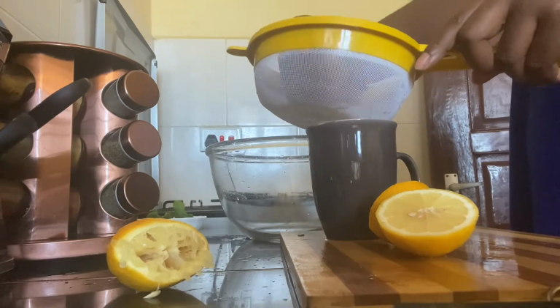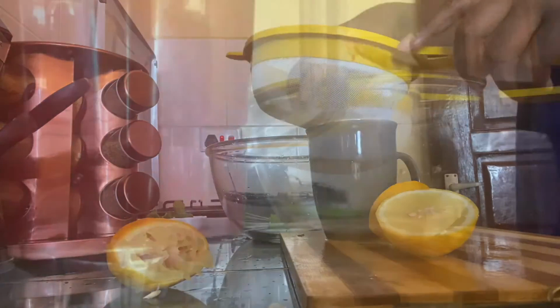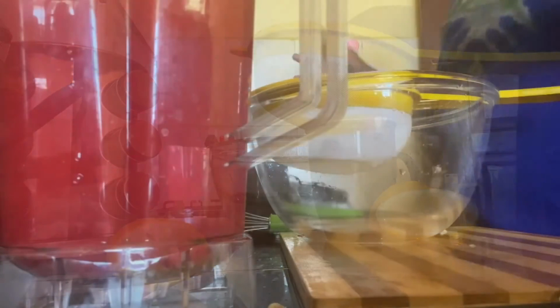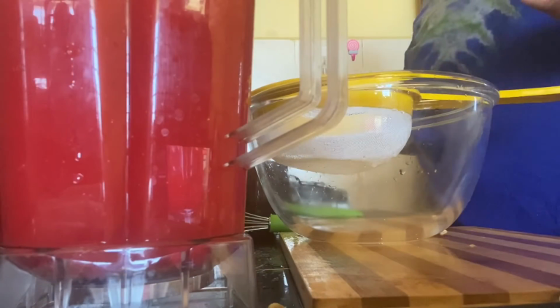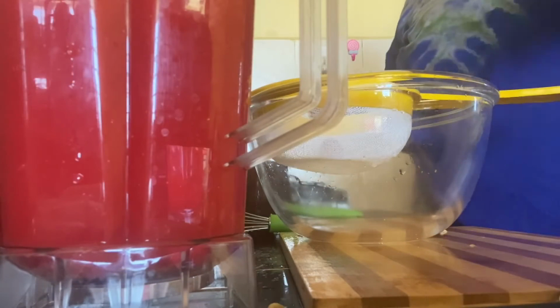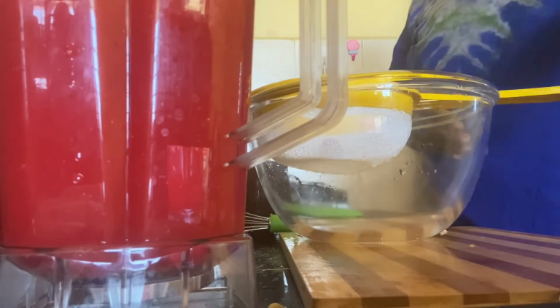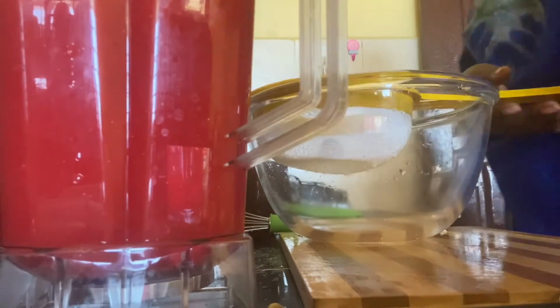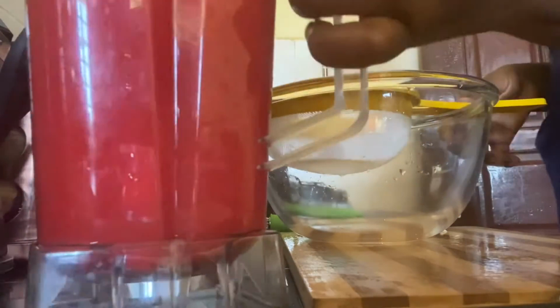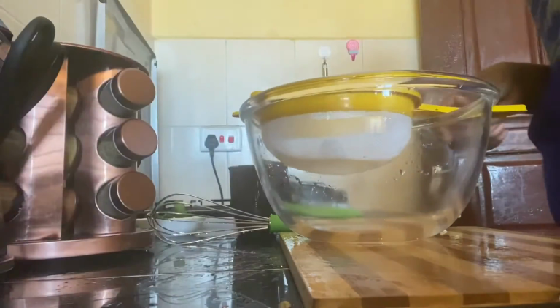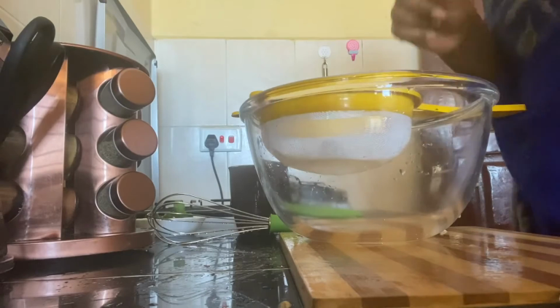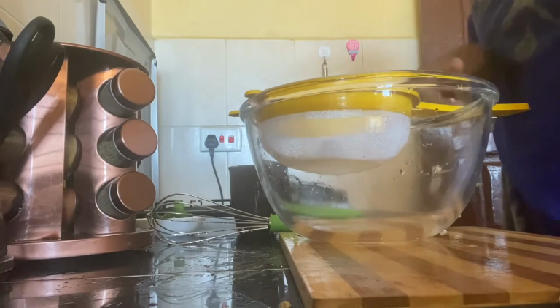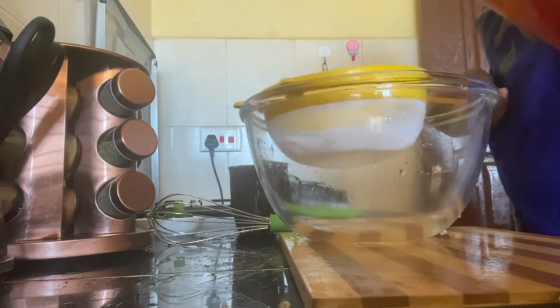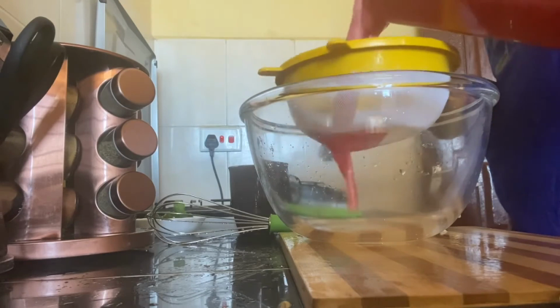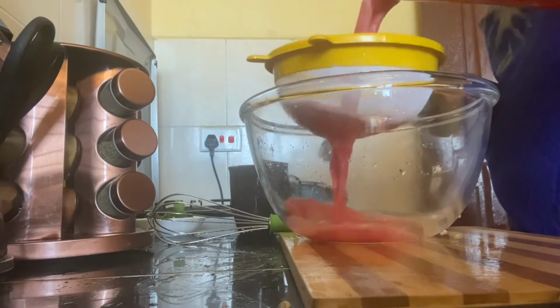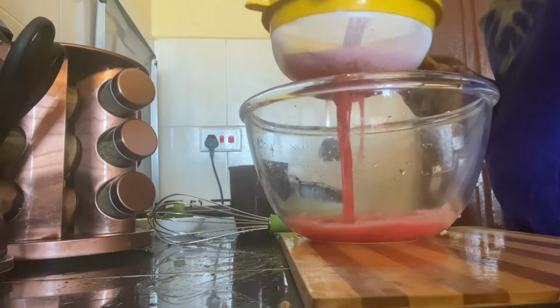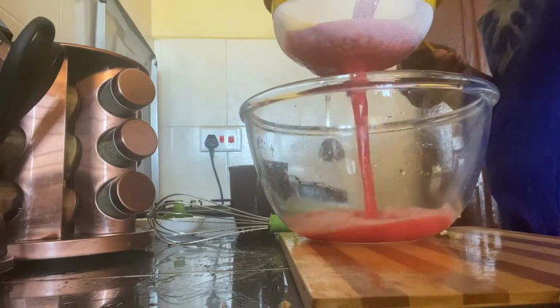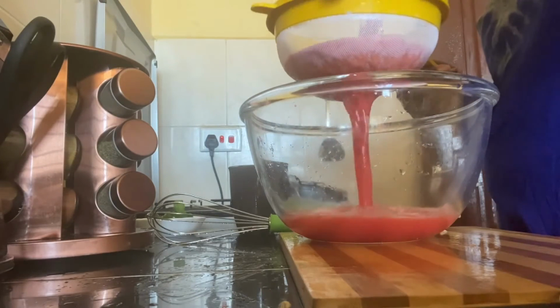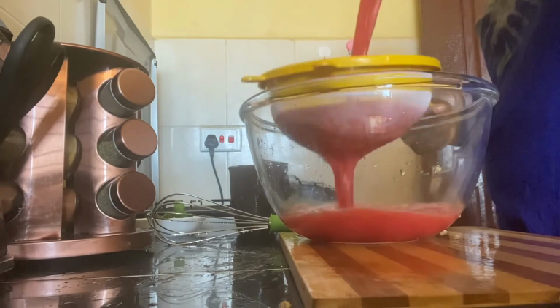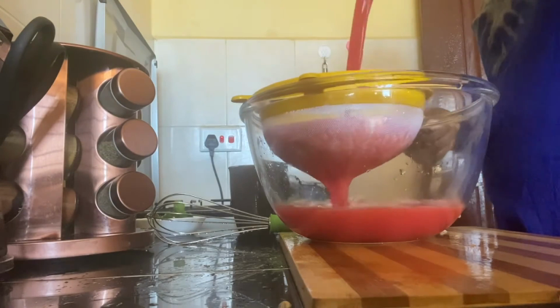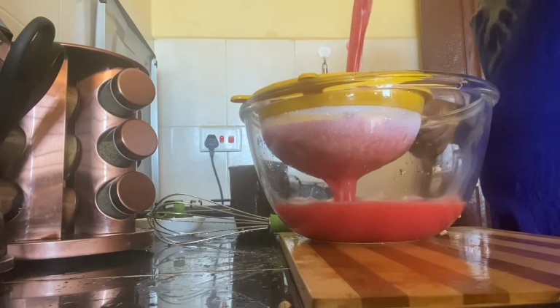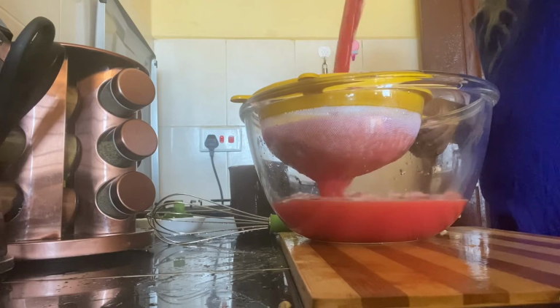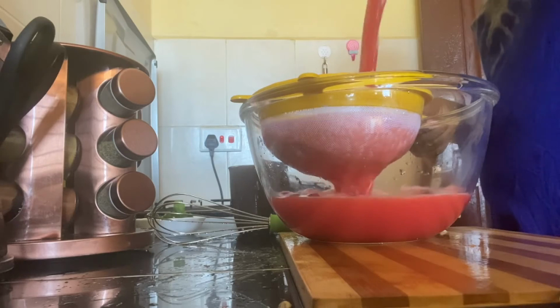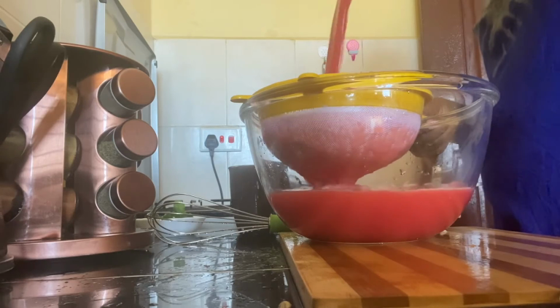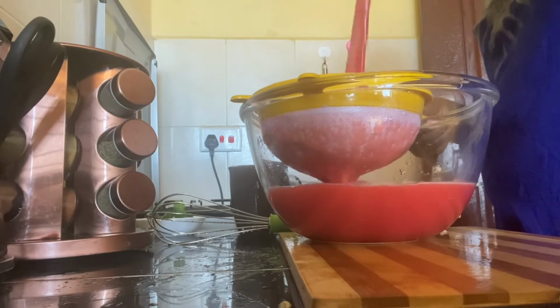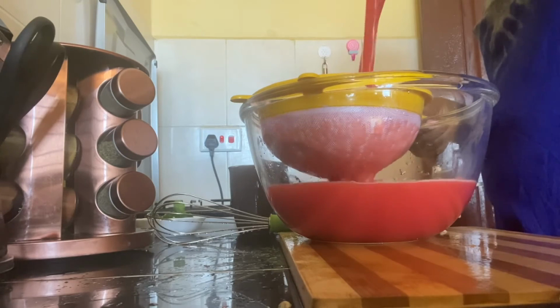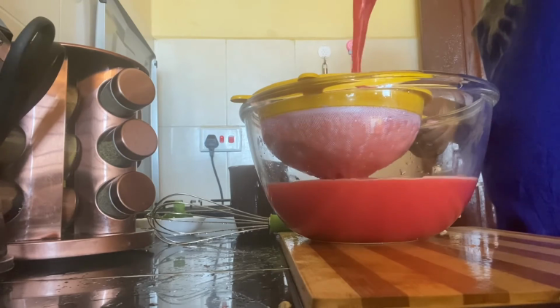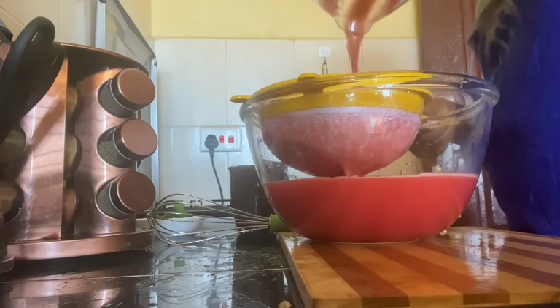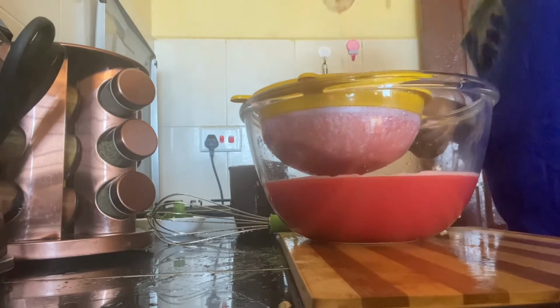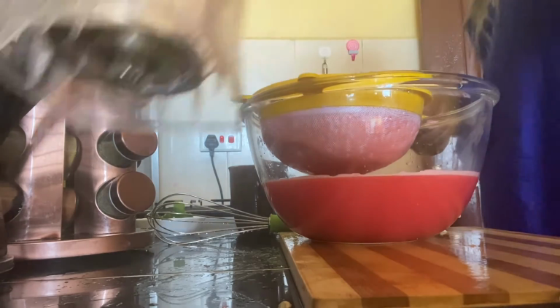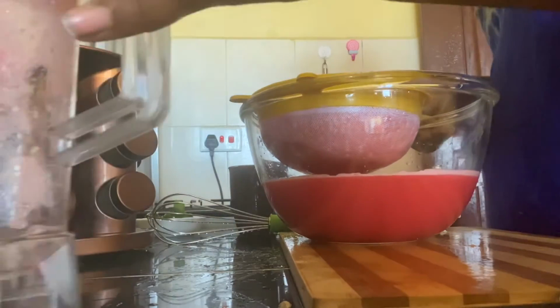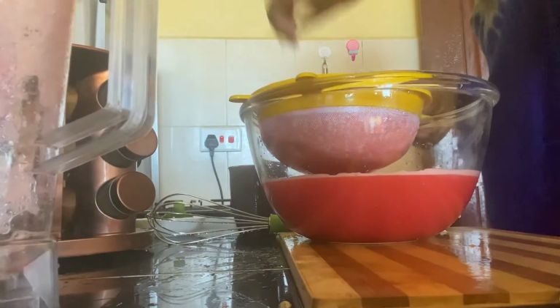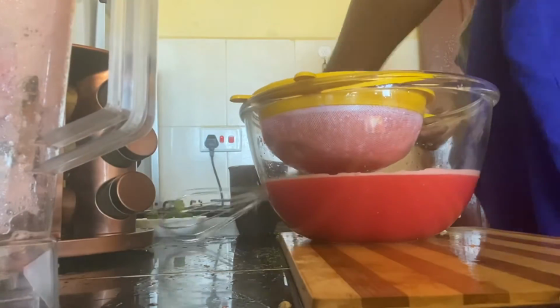I'm done squeezing the lemon. Now I'm going to strain the watermelon juice using this kitchen strainer. It's nice.